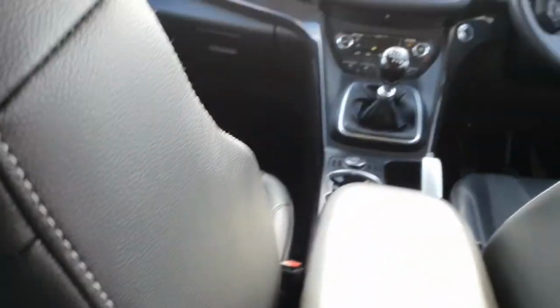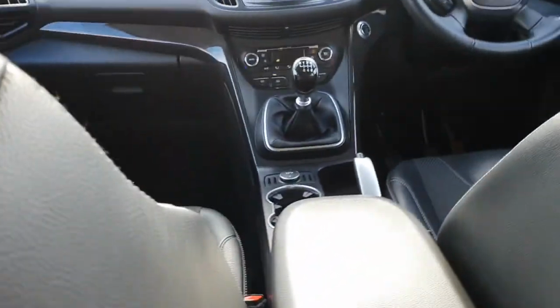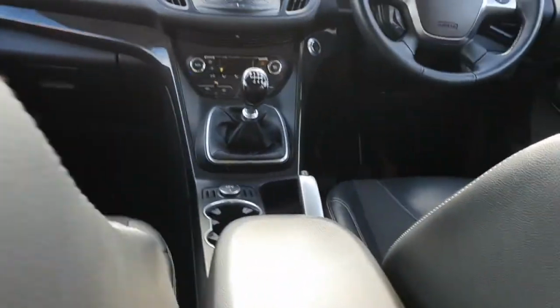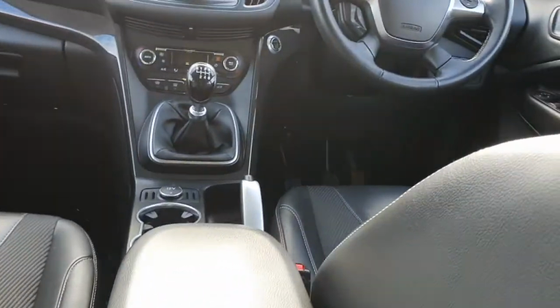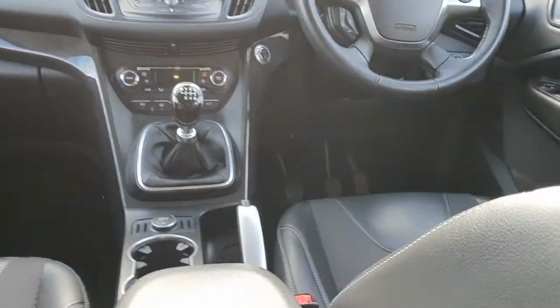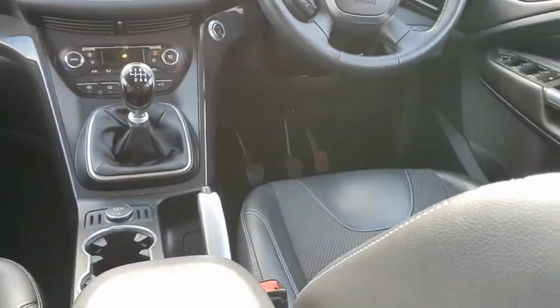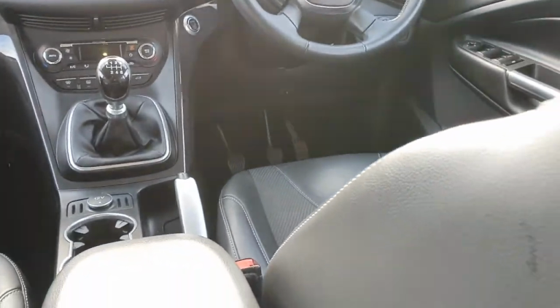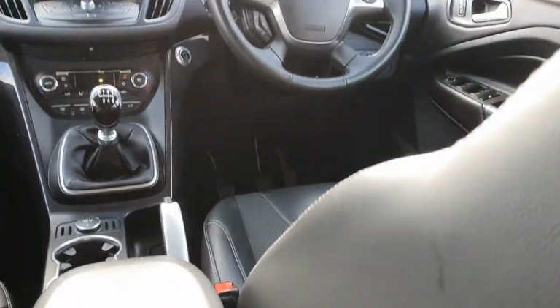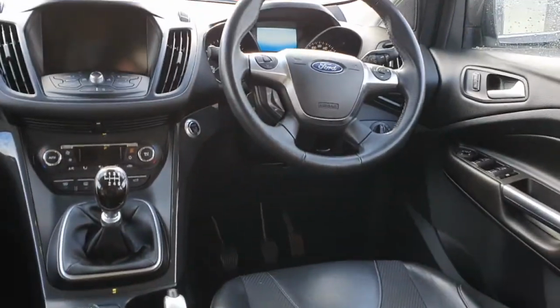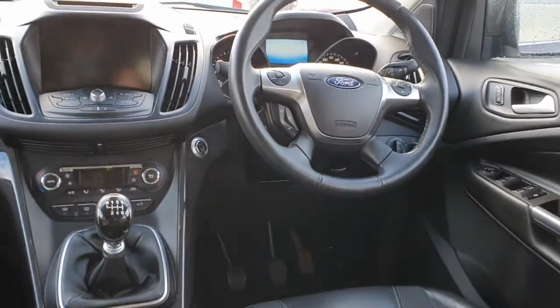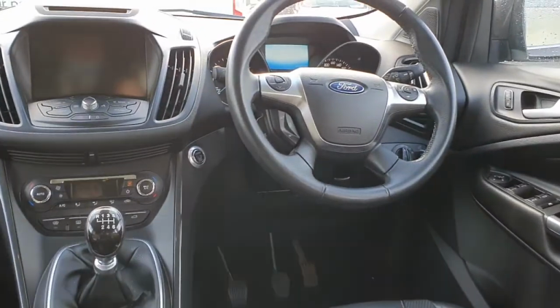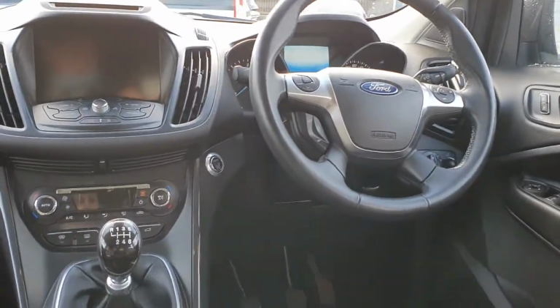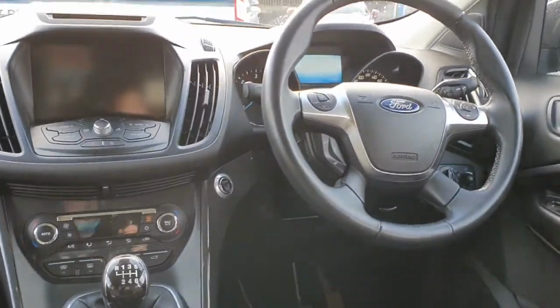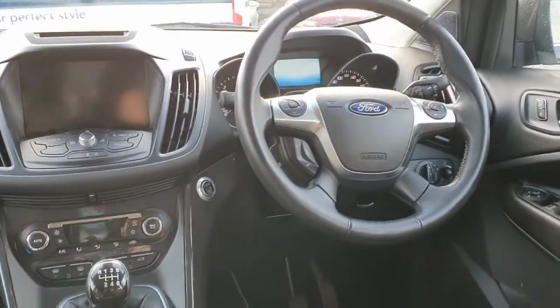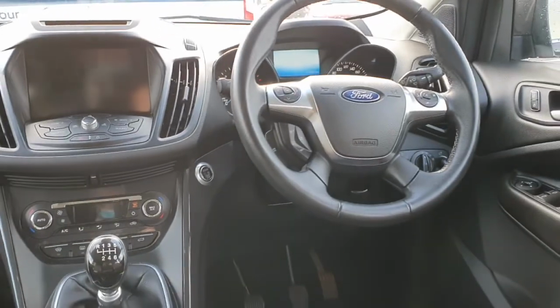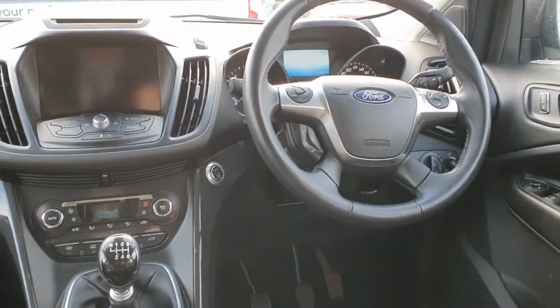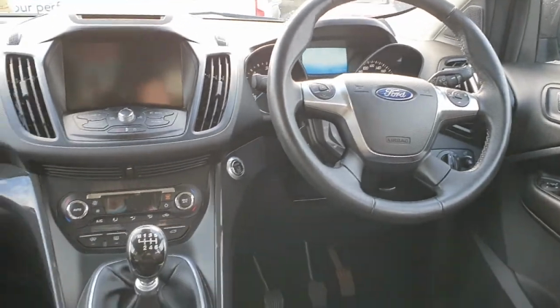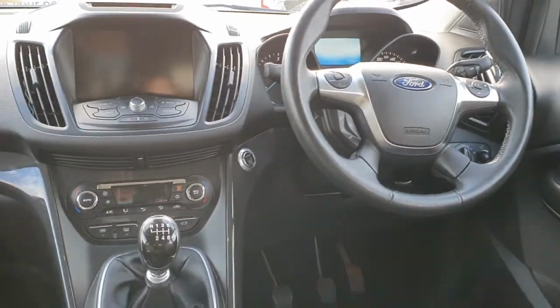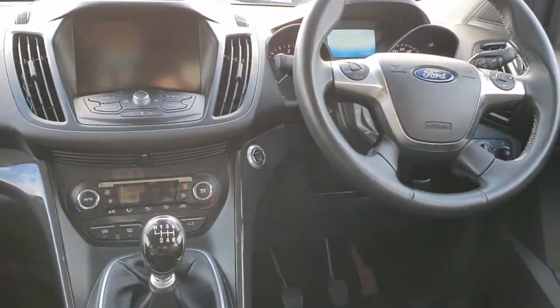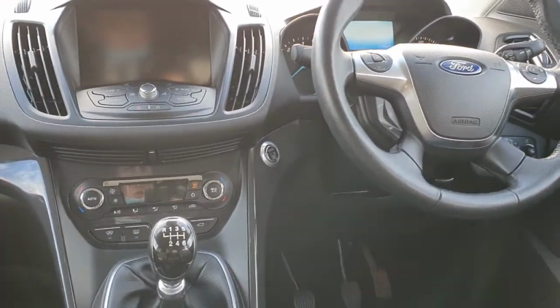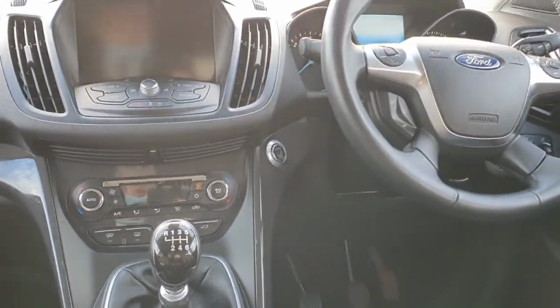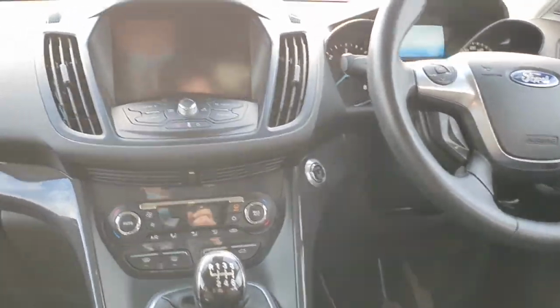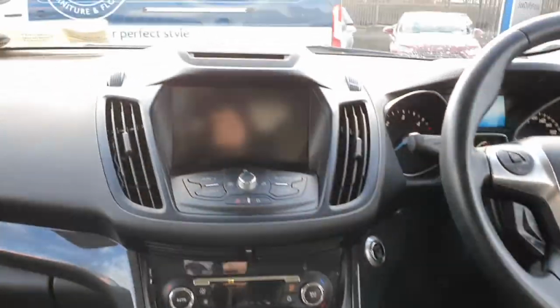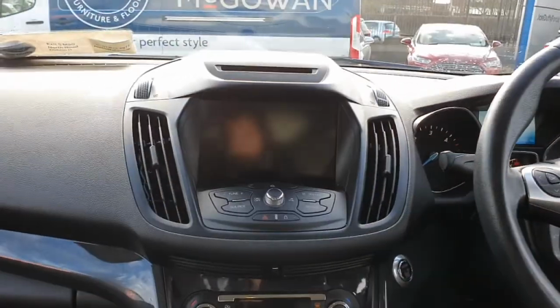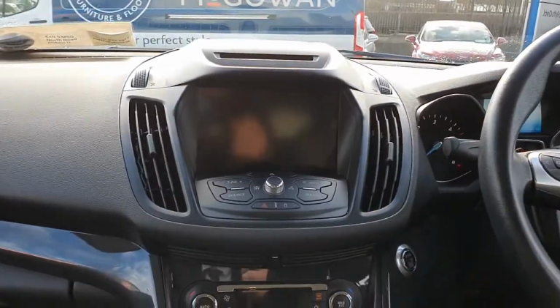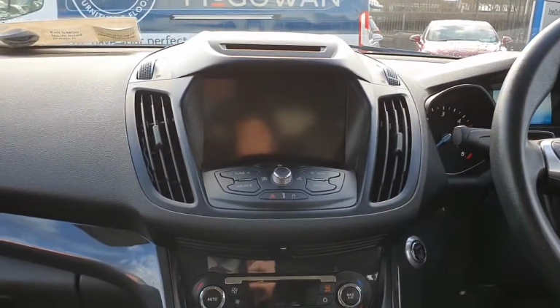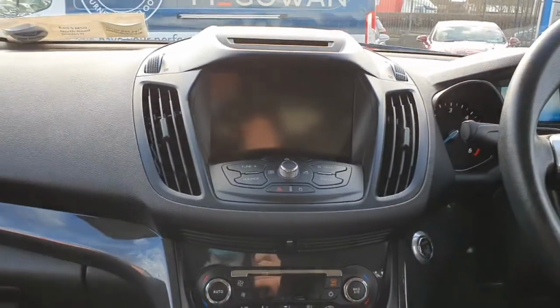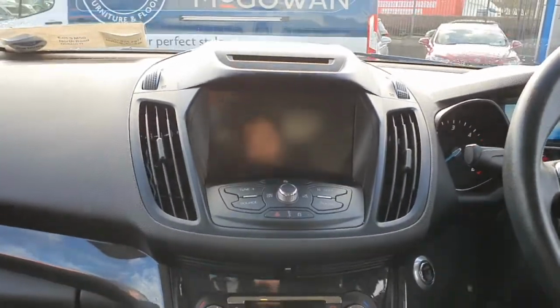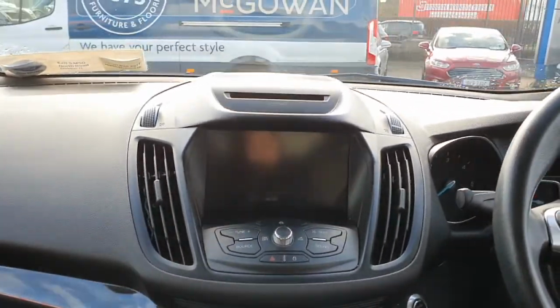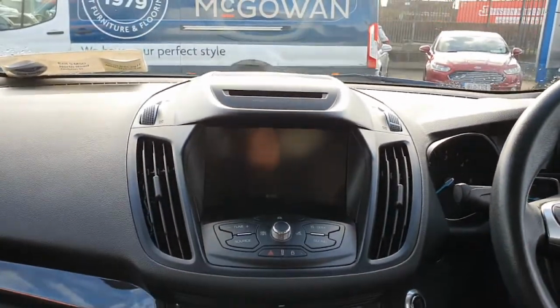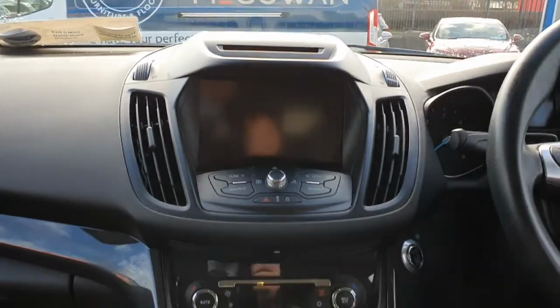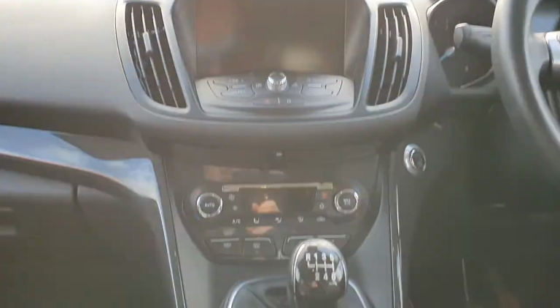In the front we have front and rear electric windows, automatic headlights, multi-function steering wheel with cruise control, push button stop start engine, touch screen display with Bluetooth and media, and it also has a CD player.